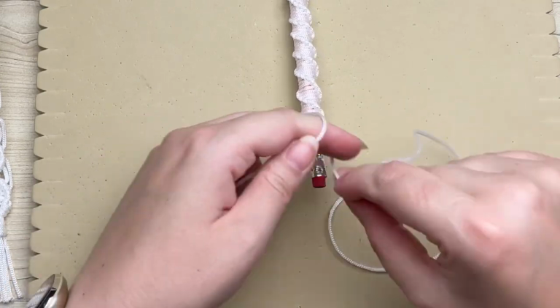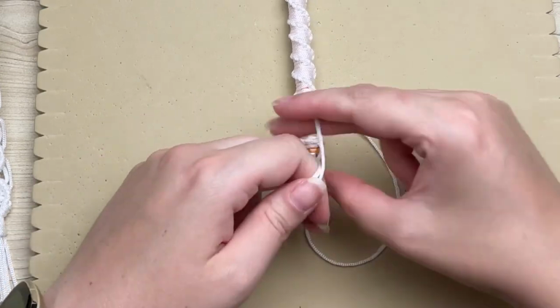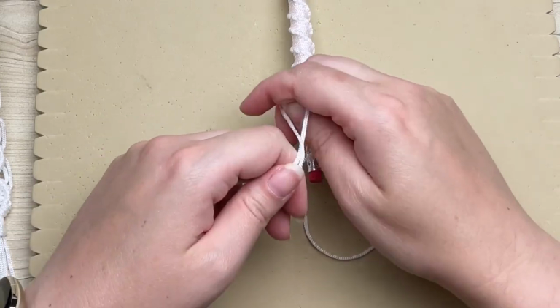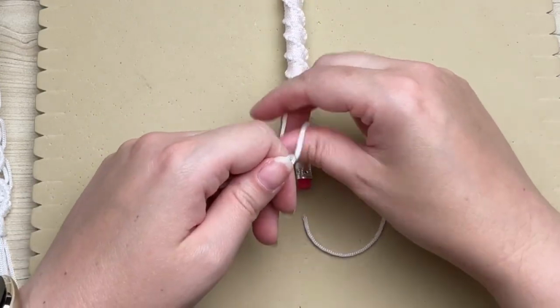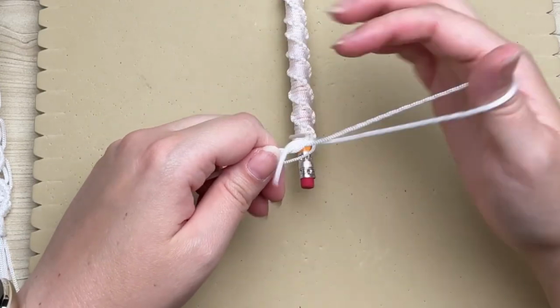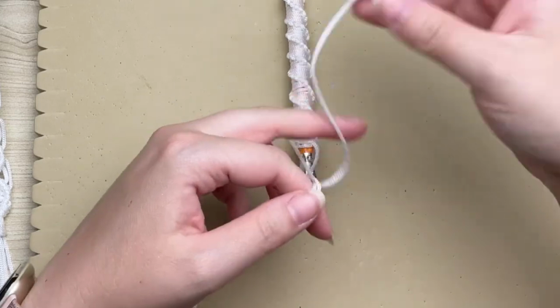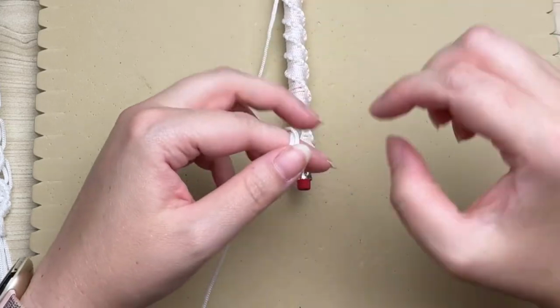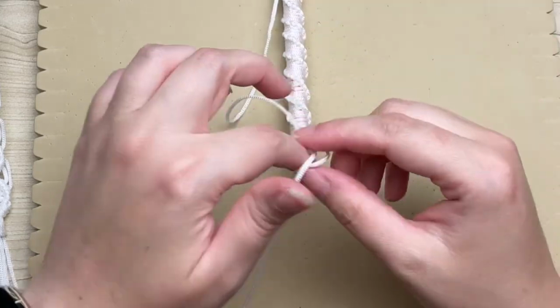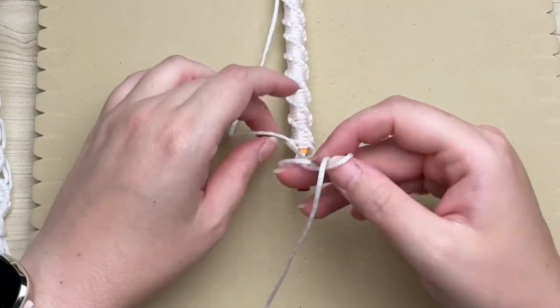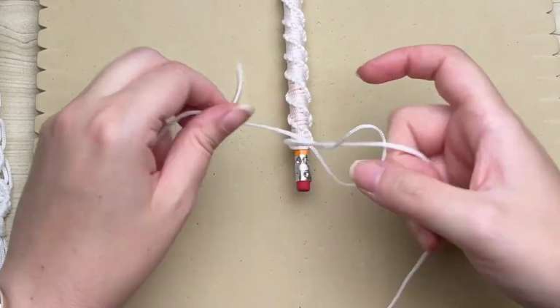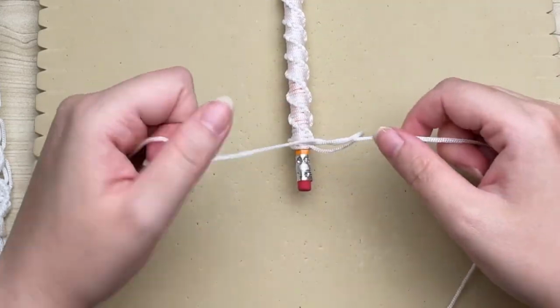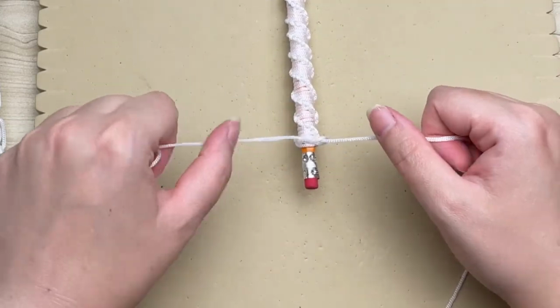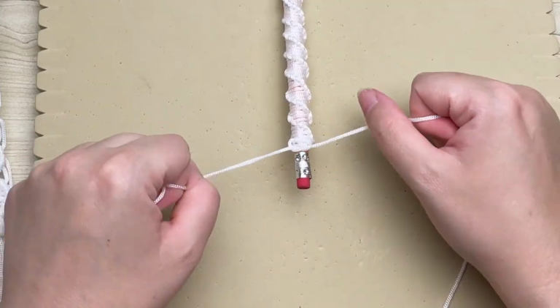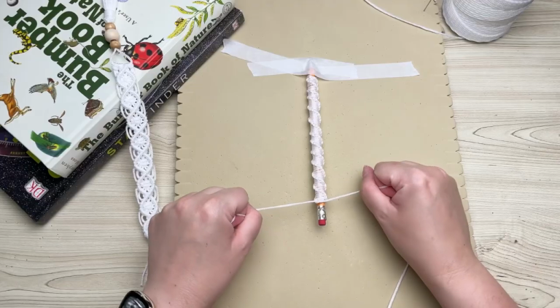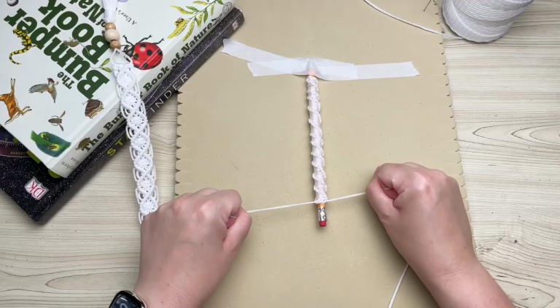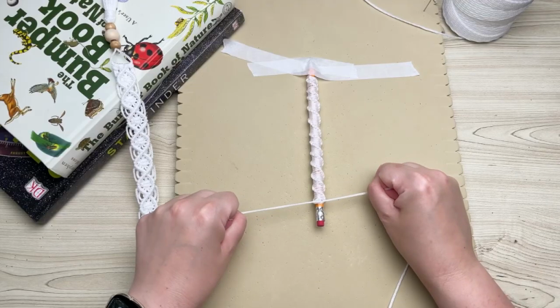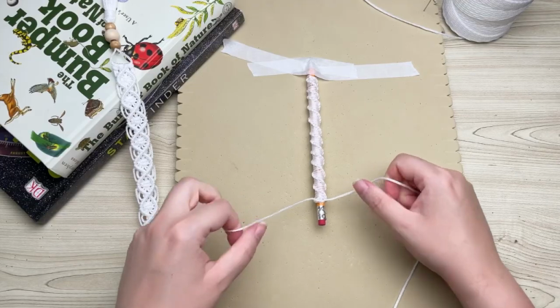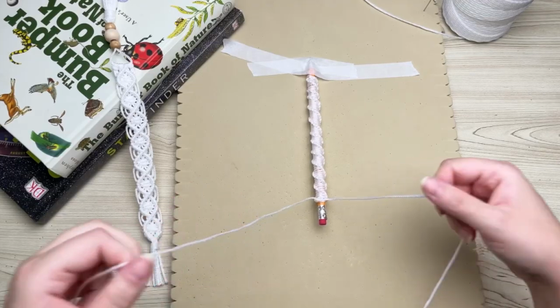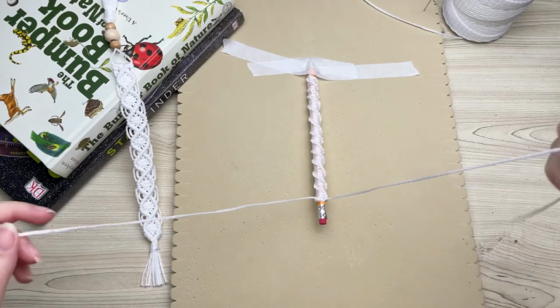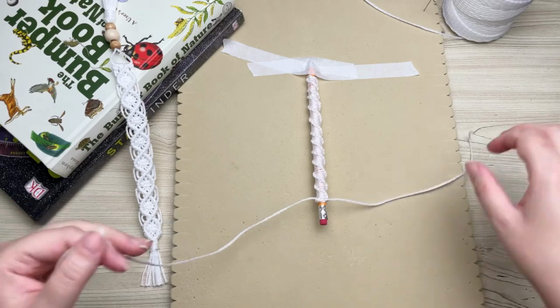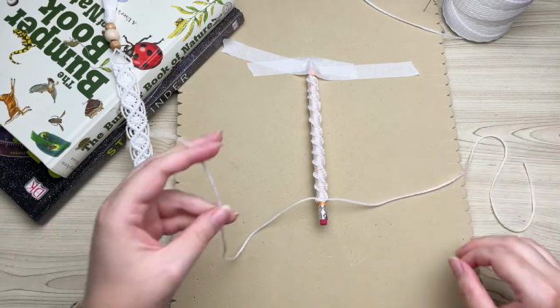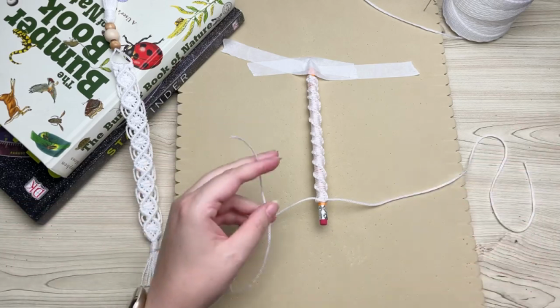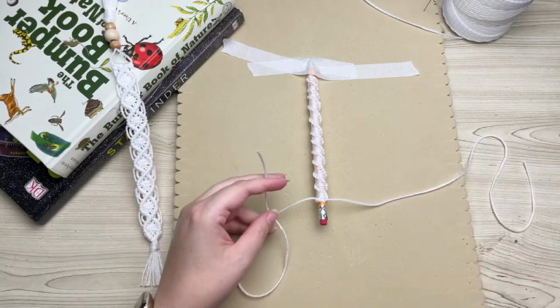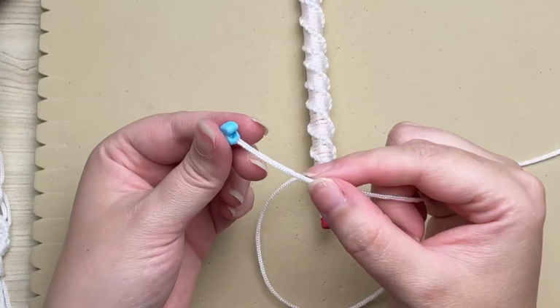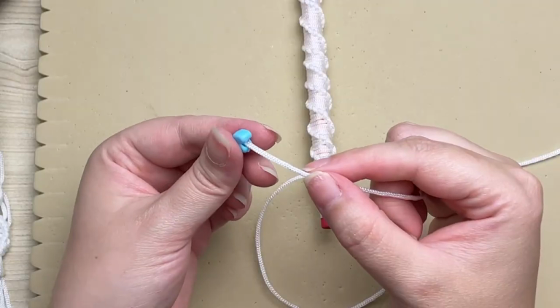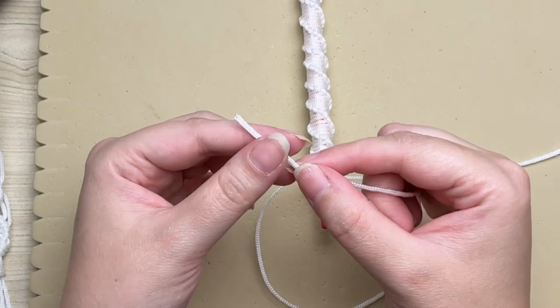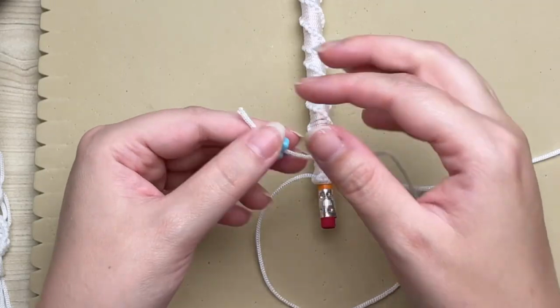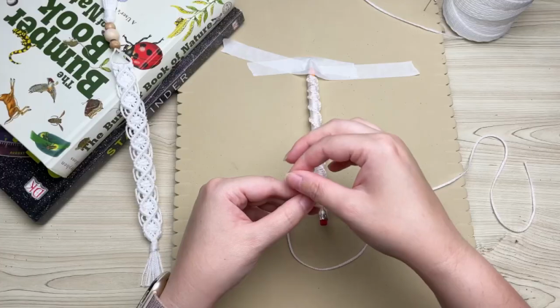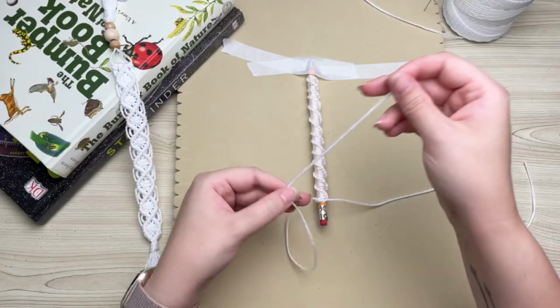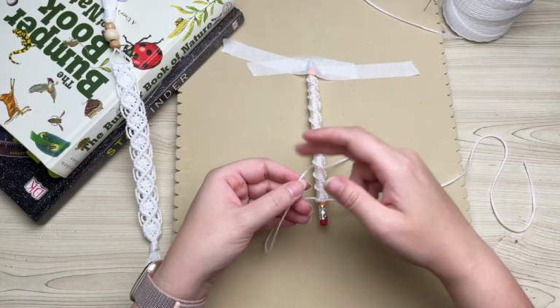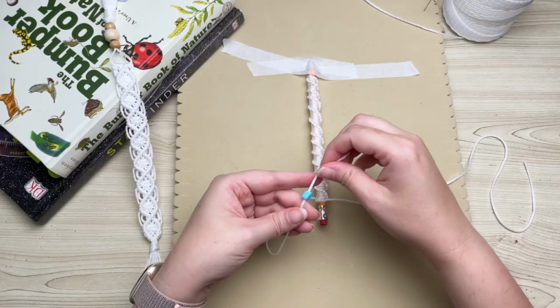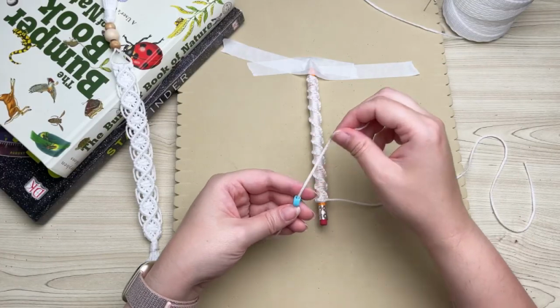You may have noticed that fanny pack at the very start of this video — I'm doing a mini back-to-school series and that one is coming up soon, so you might want to make sure you're subscribed. But continuing on with our pencil...